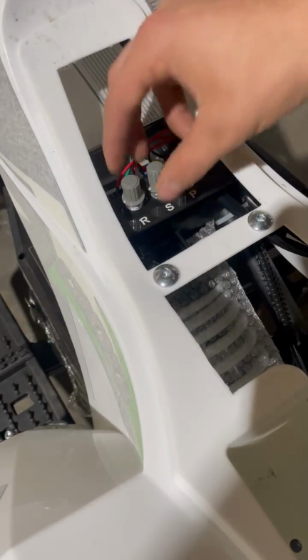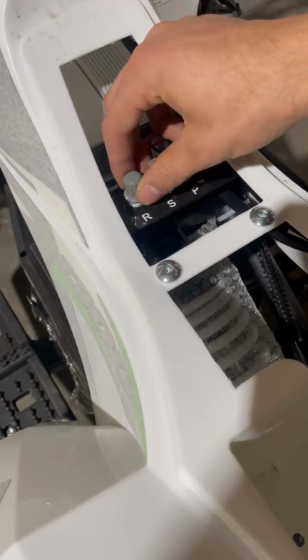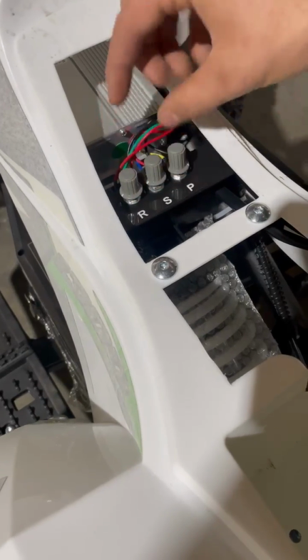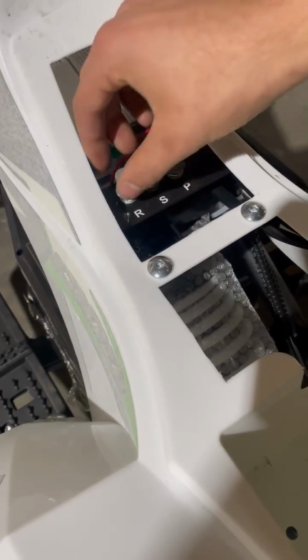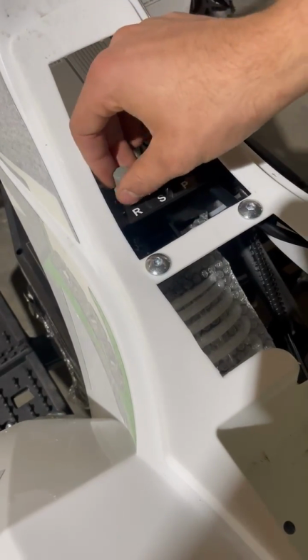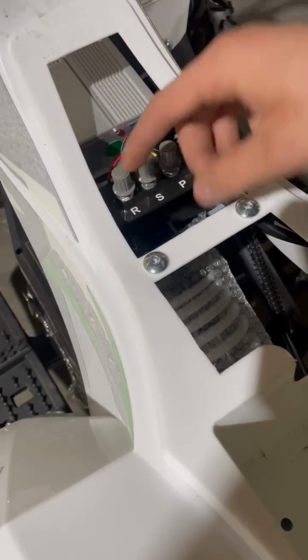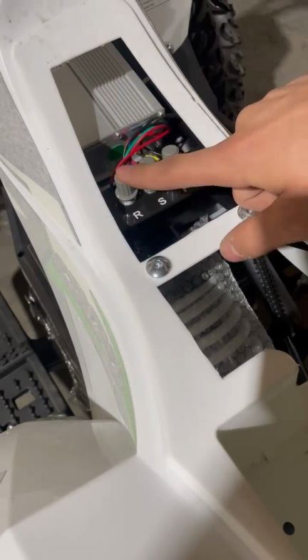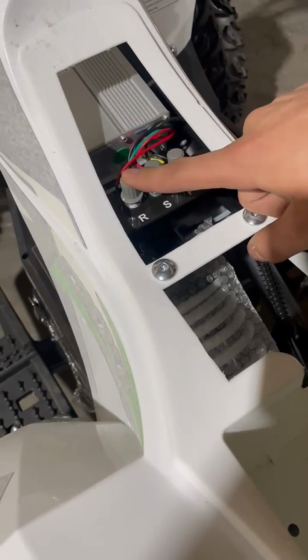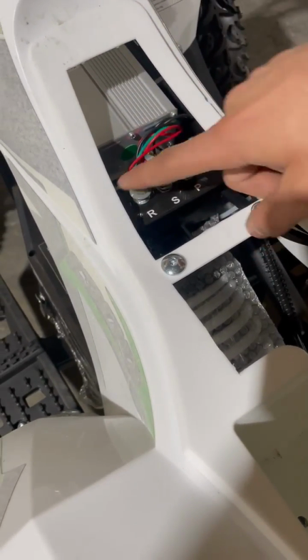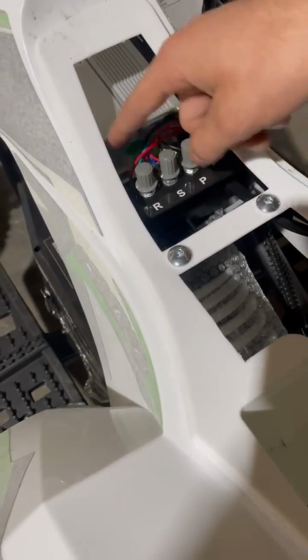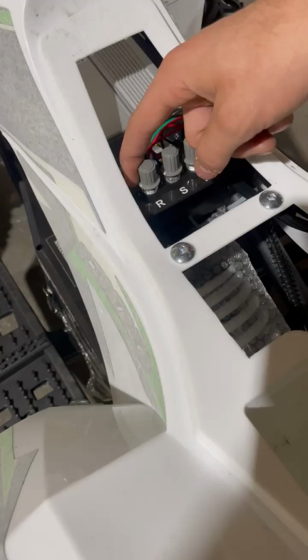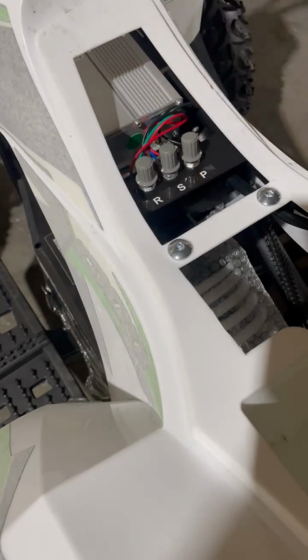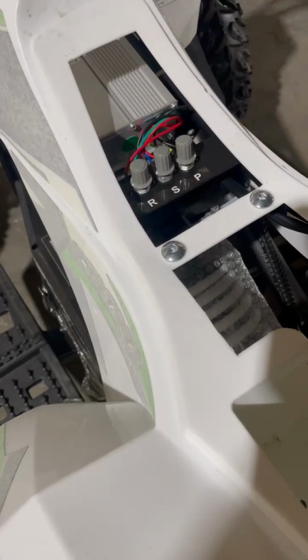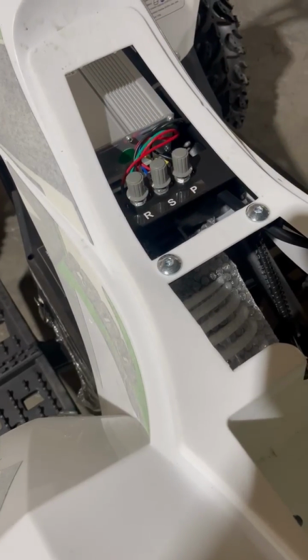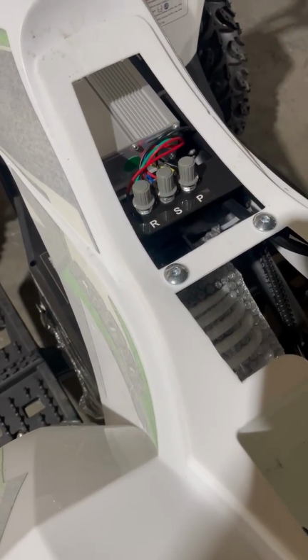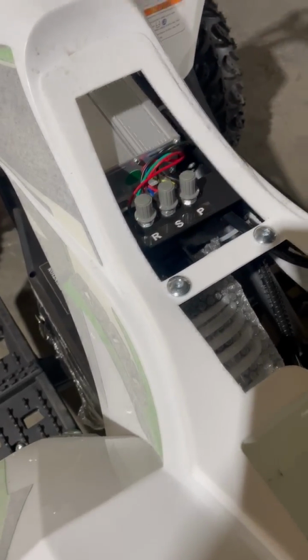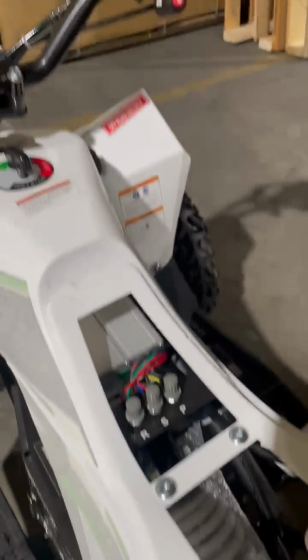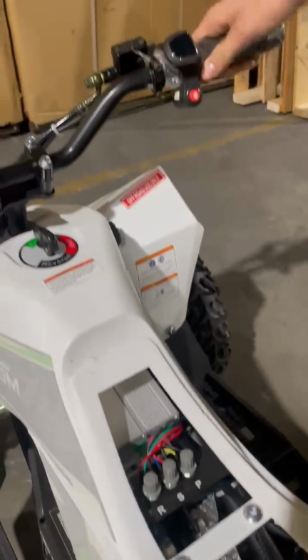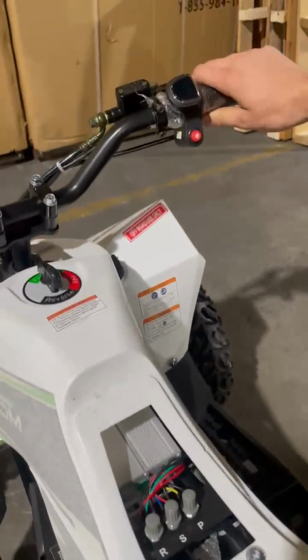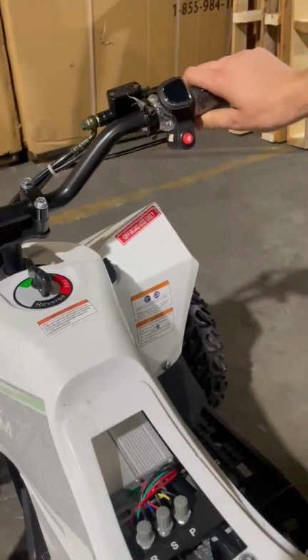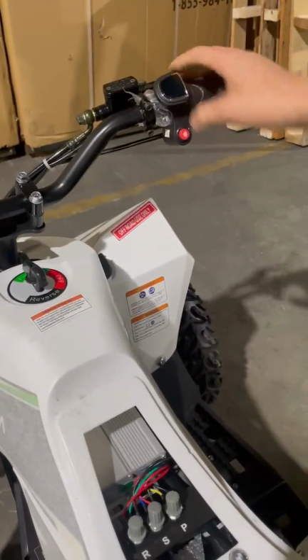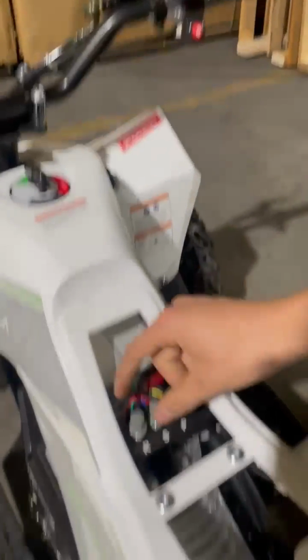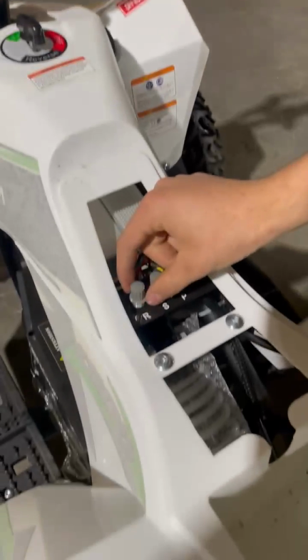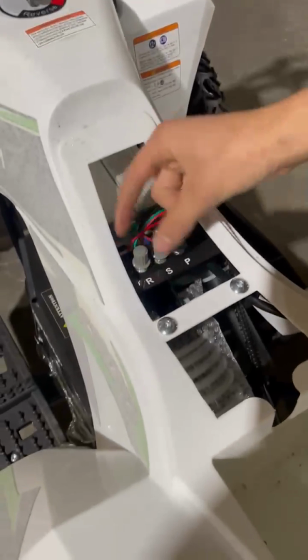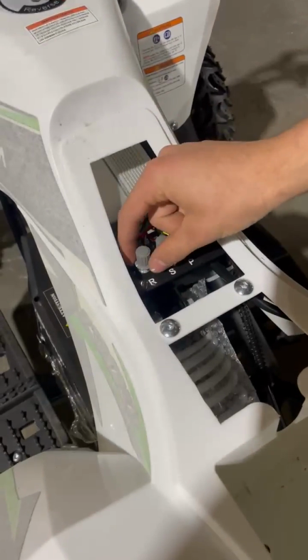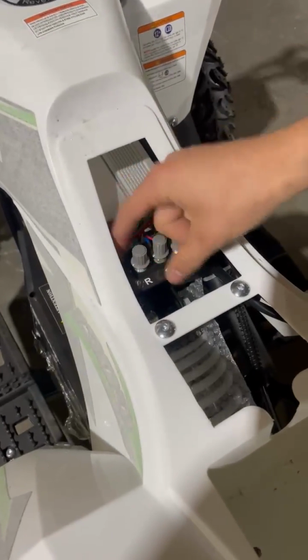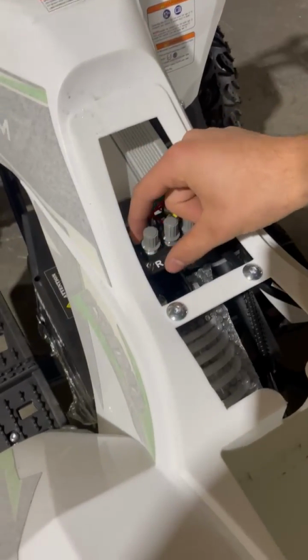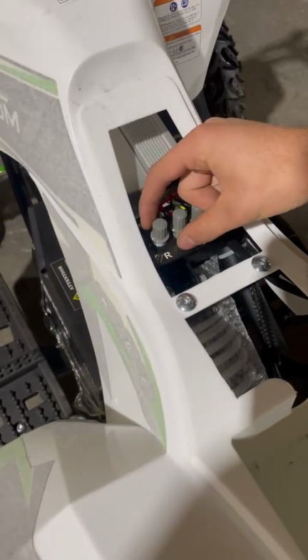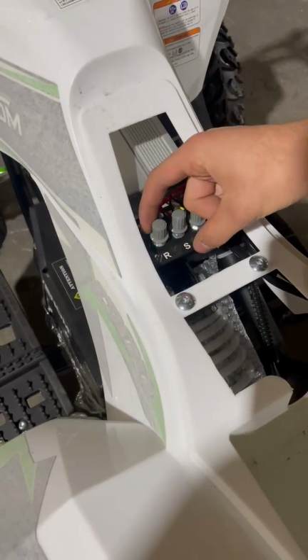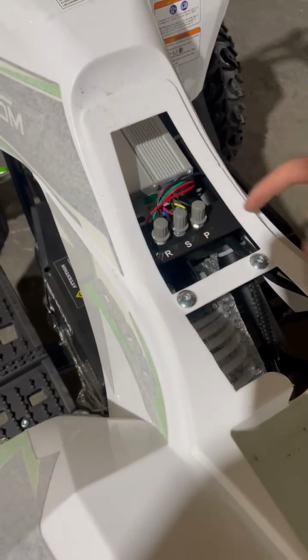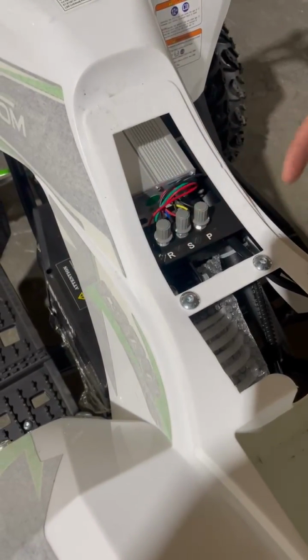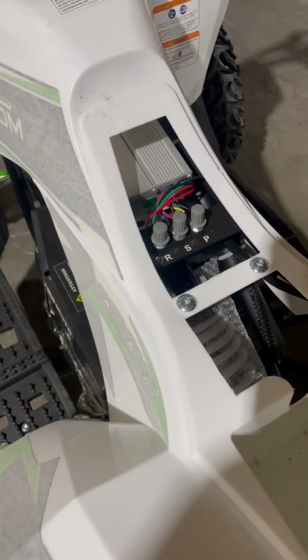These are the two main buttons you really want to play with. This is your response — how fast the ATV takes off after giving it throttle. It depends on how old the kid is or how well they're used to an ATV.